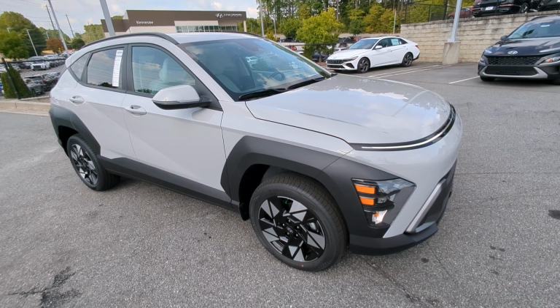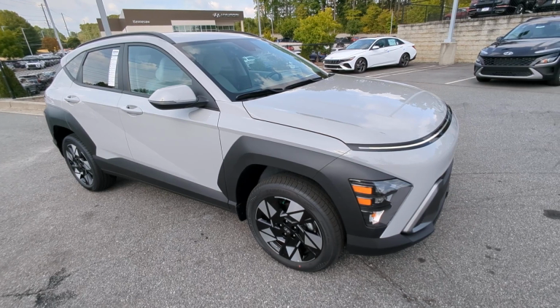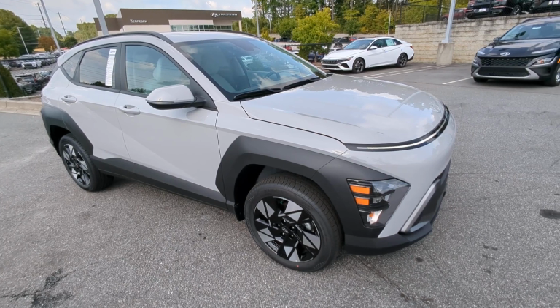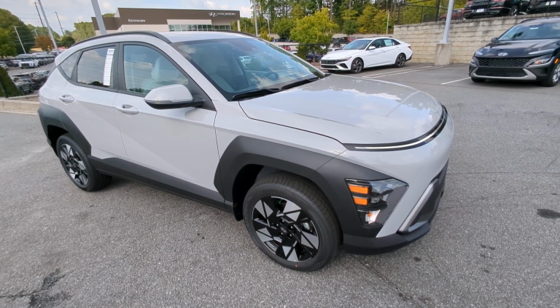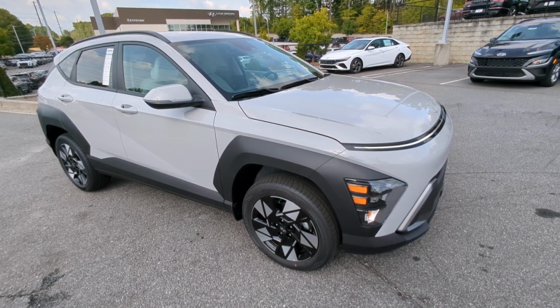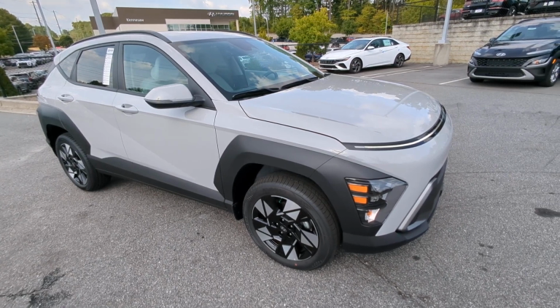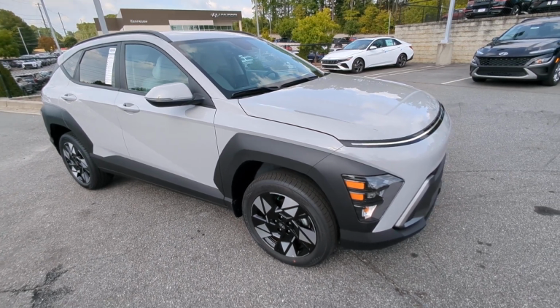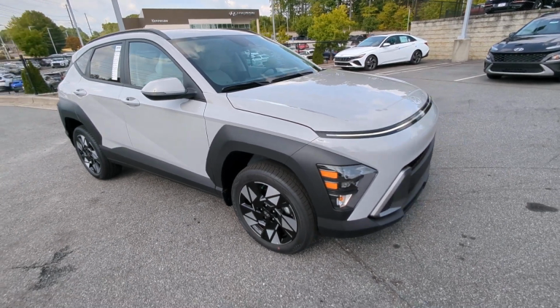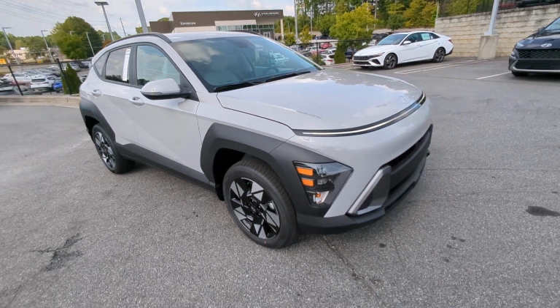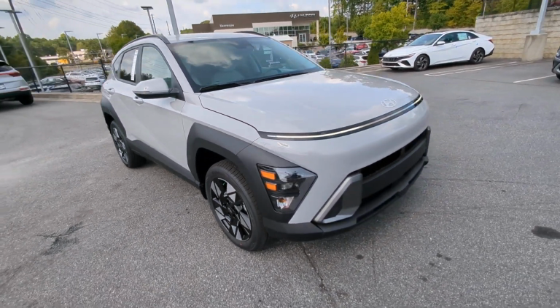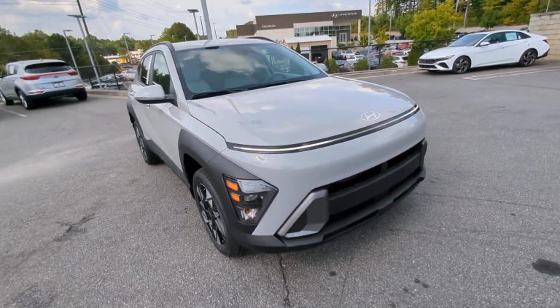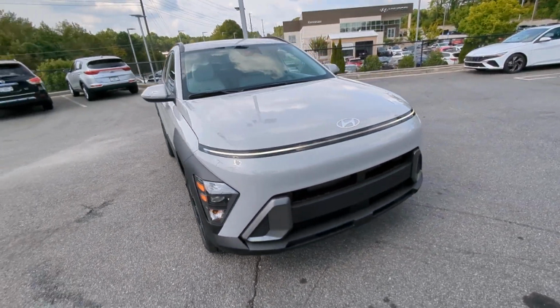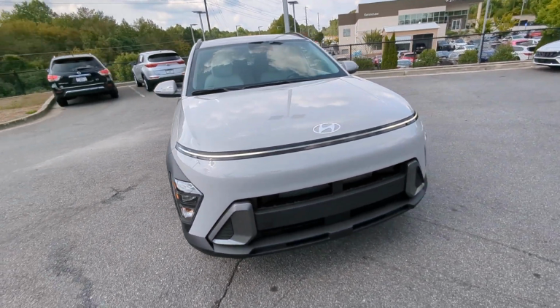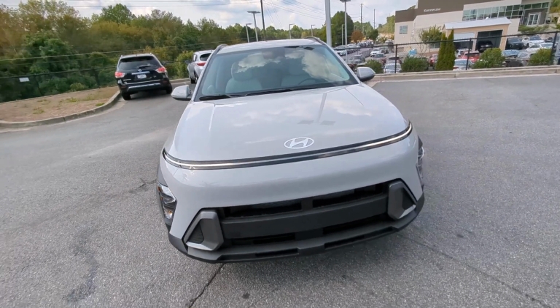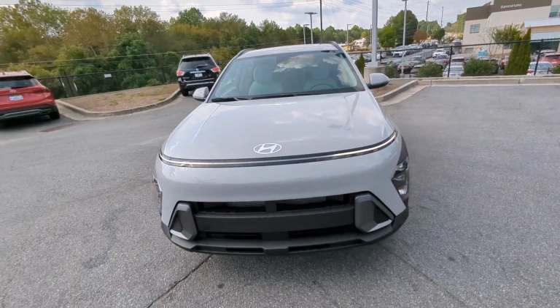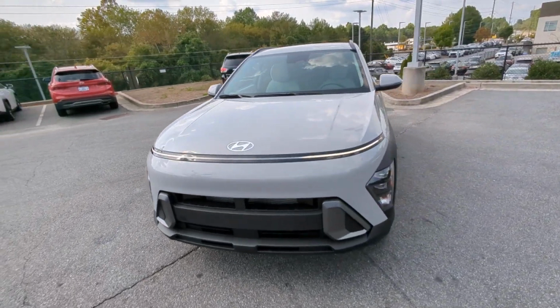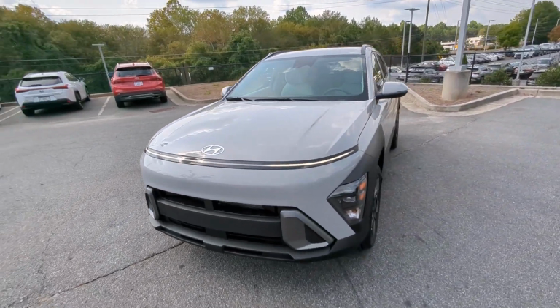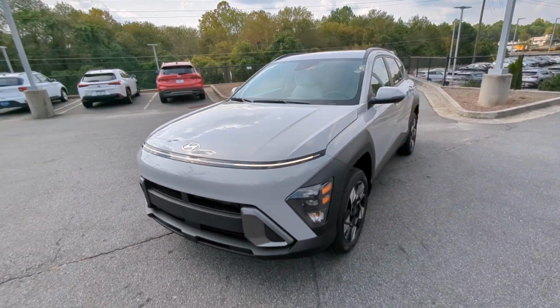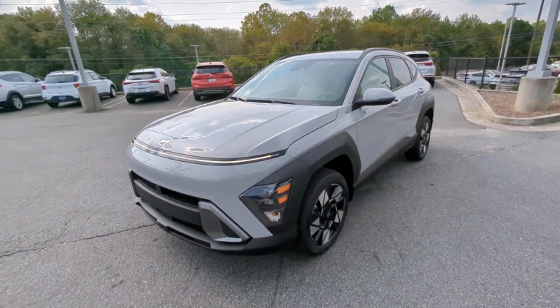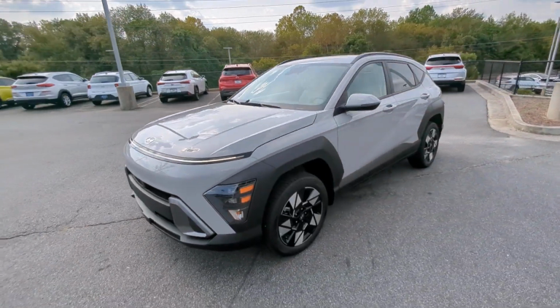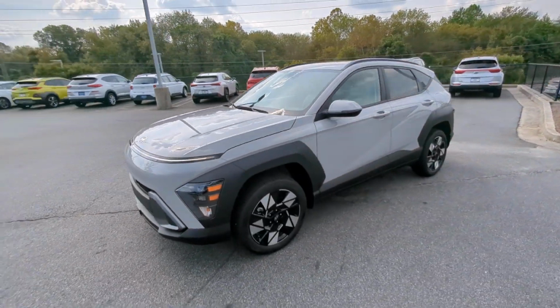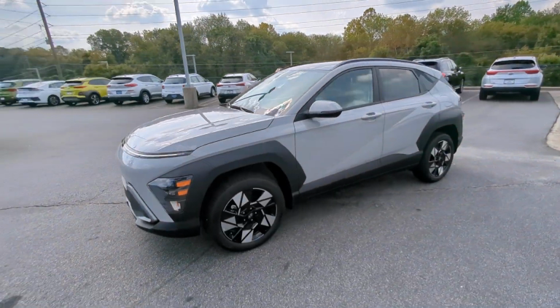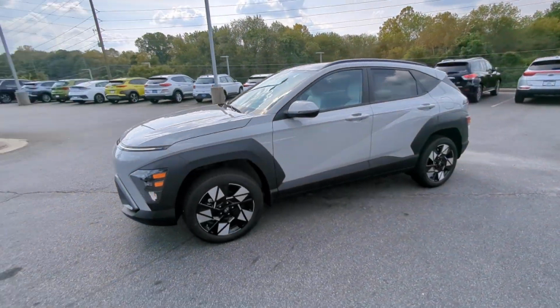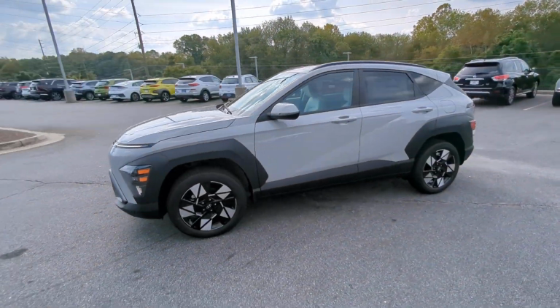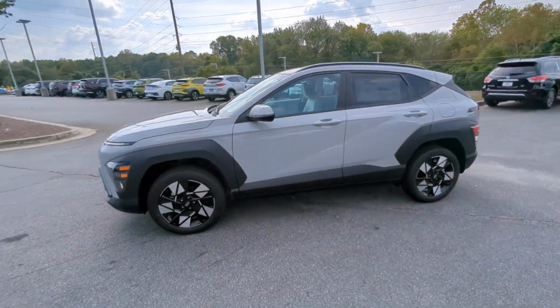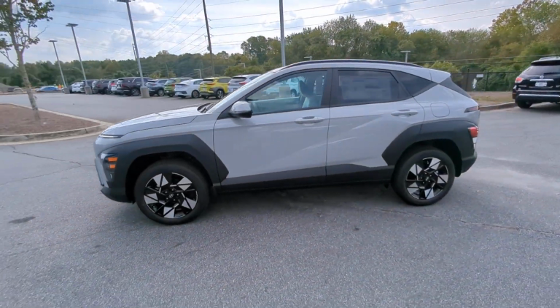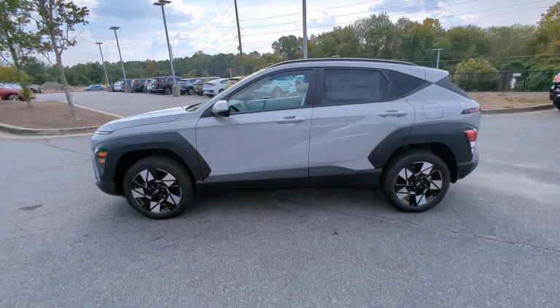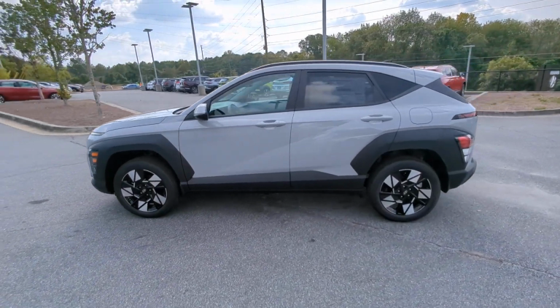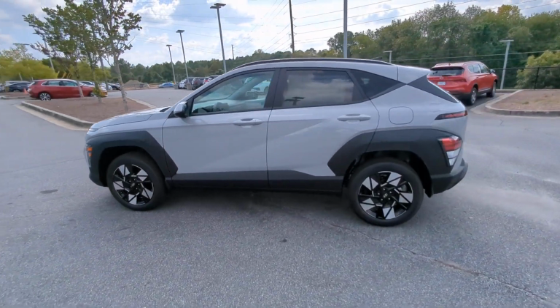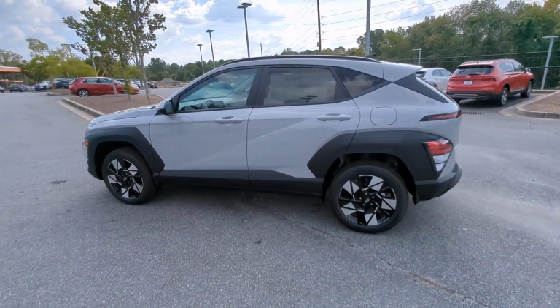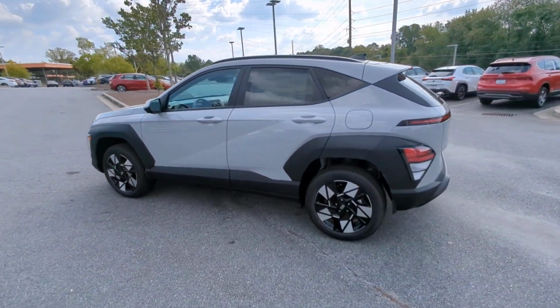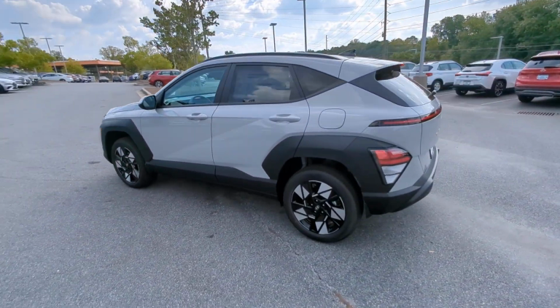Enjoy the view of this 2024 Hyundai Kona. Take a closer look at the sophisticated and versatile Kona. This fun-loving subcompact crossover delivers distinctive style and a comfortable cabin.